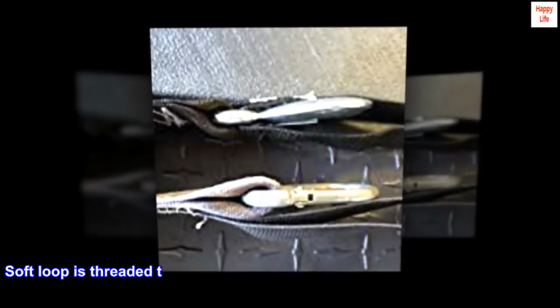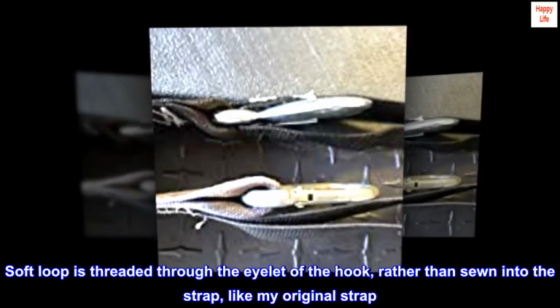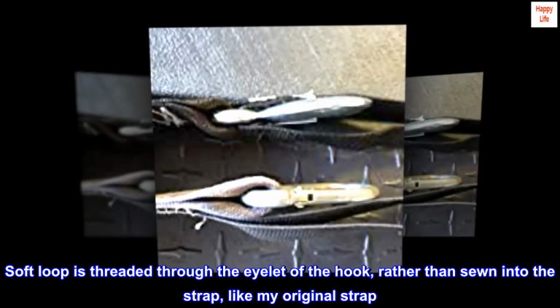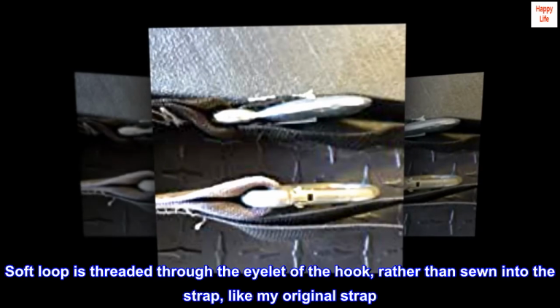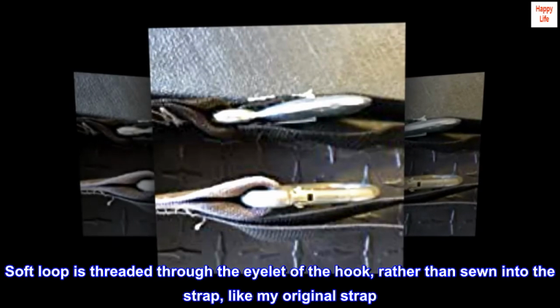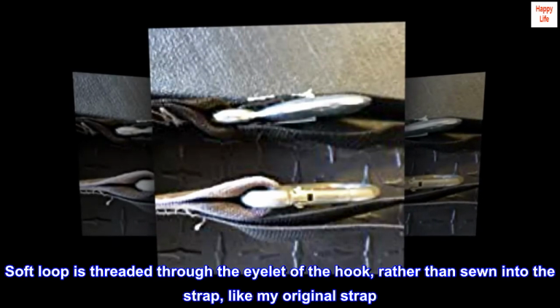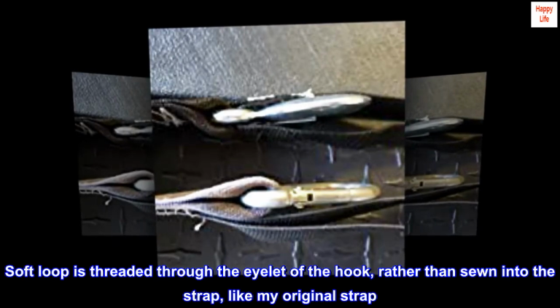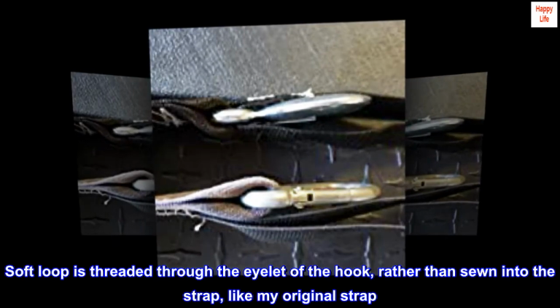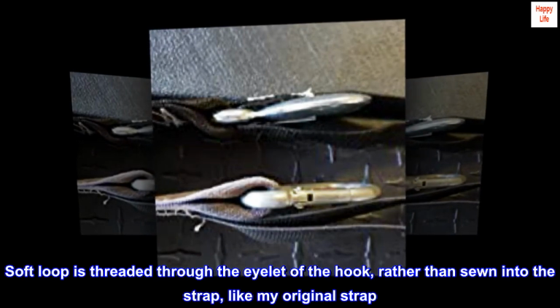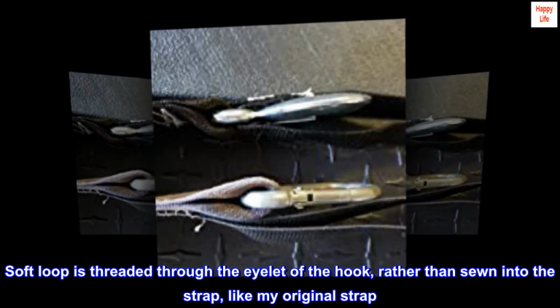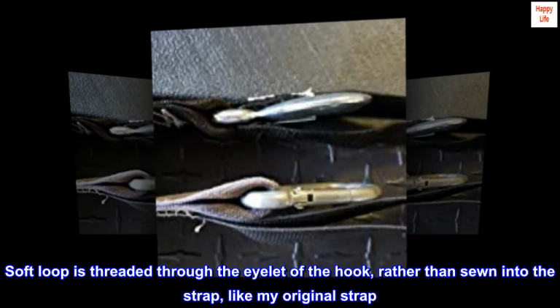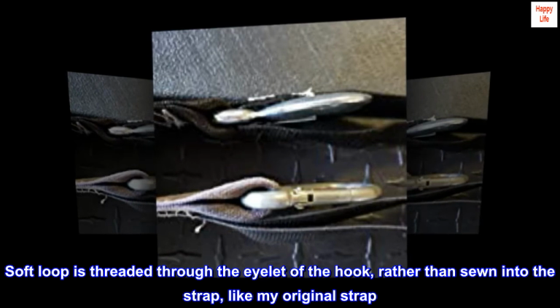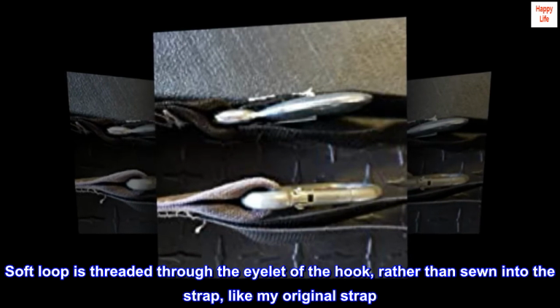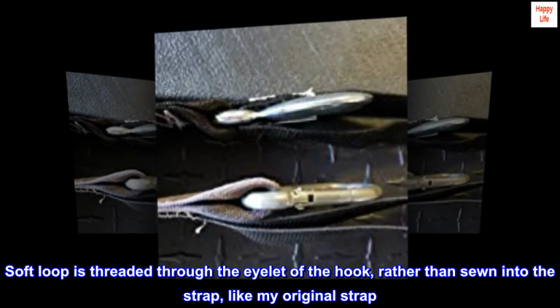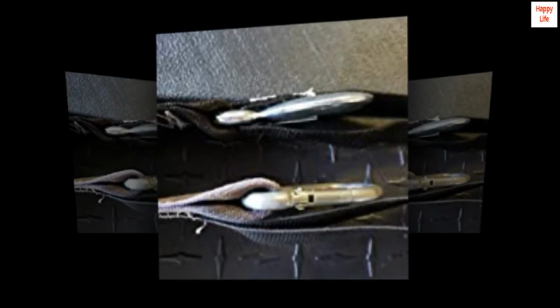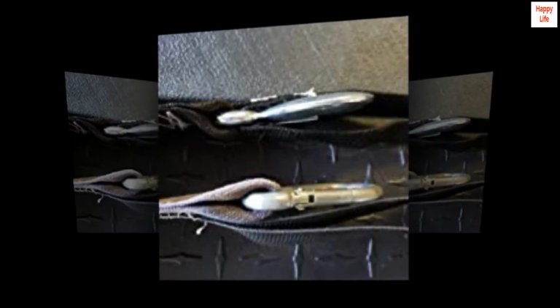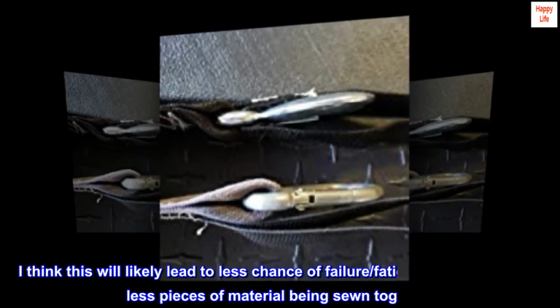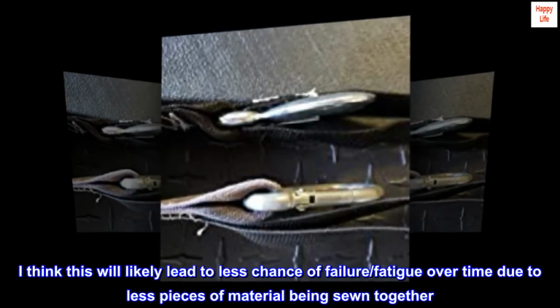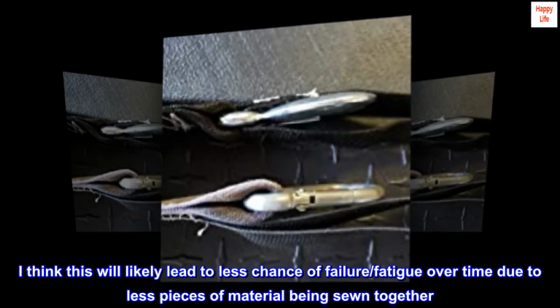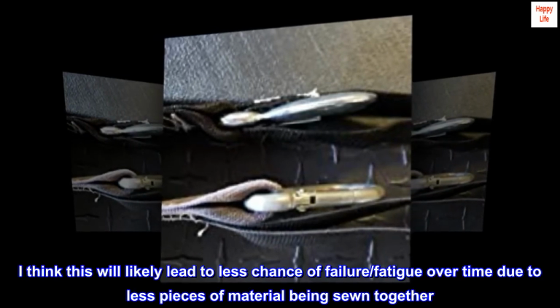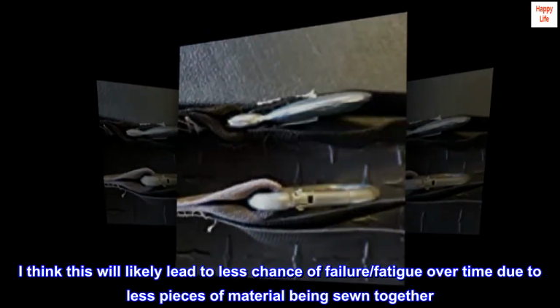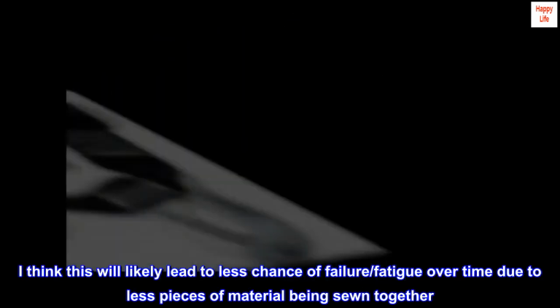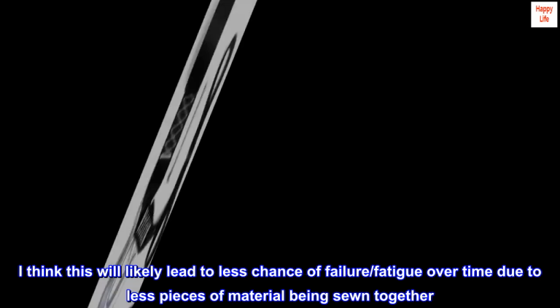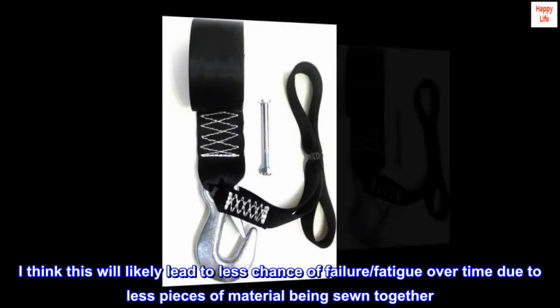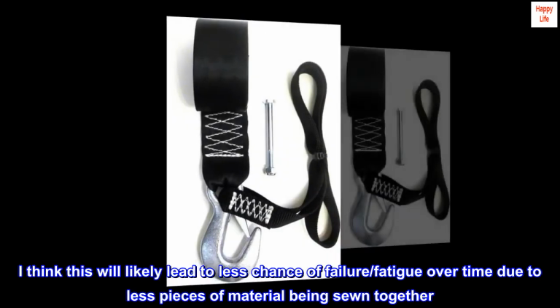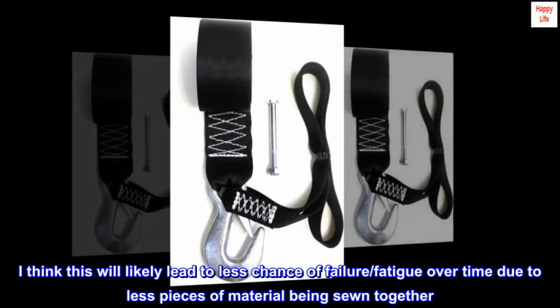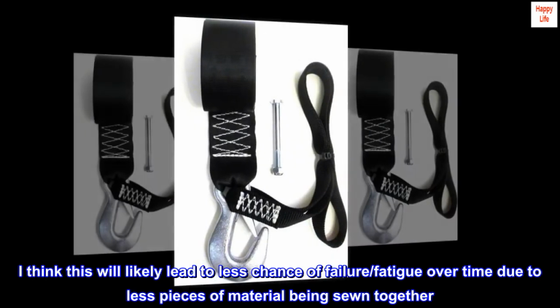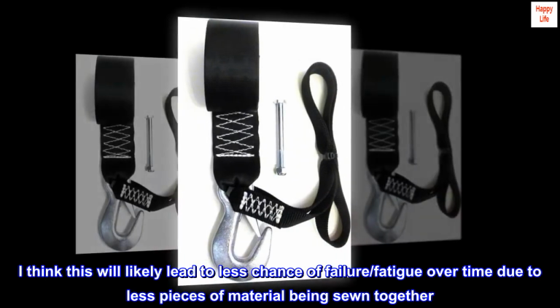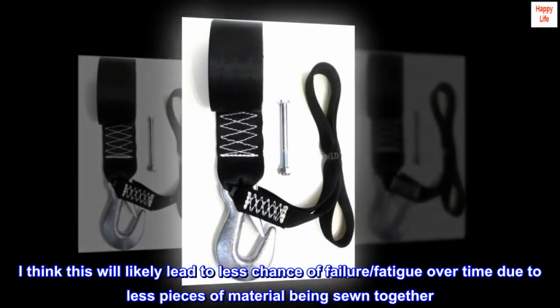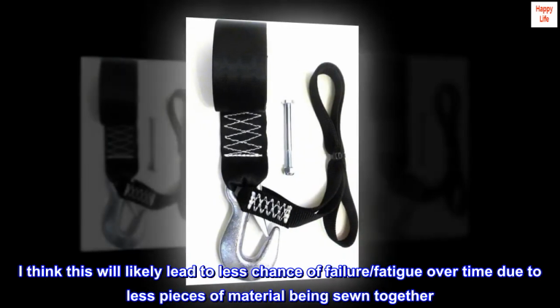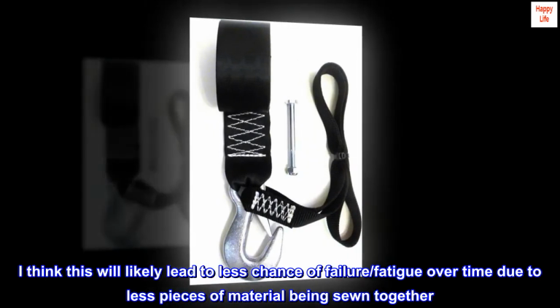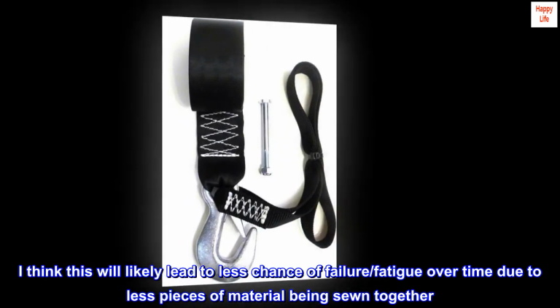Stitching appears to be strong. The soft loop is threaded through the eyelet of the hook, rather than sewn into the strap like my original strap. I think this will likely lead to less chance of failure or fatigue over time, due to fewer pieces of material being sewn together.